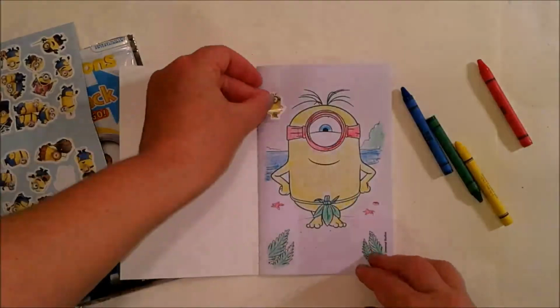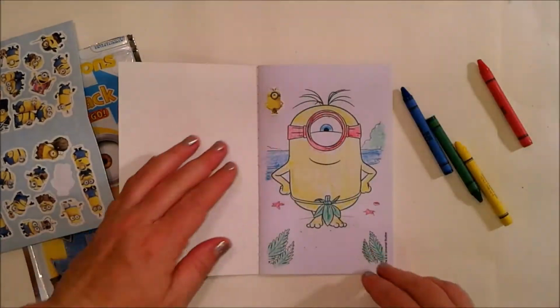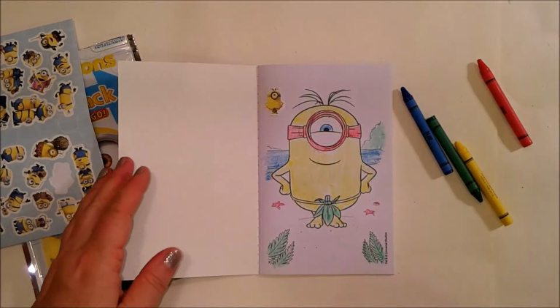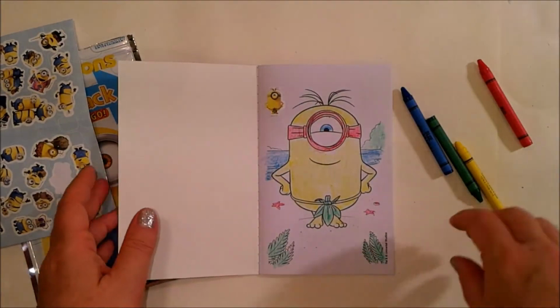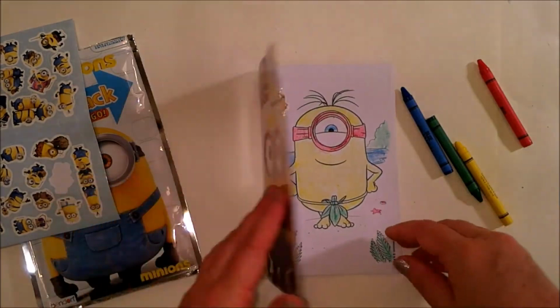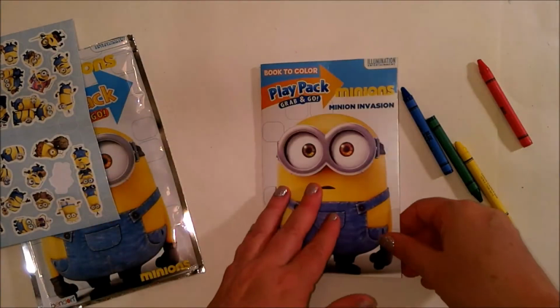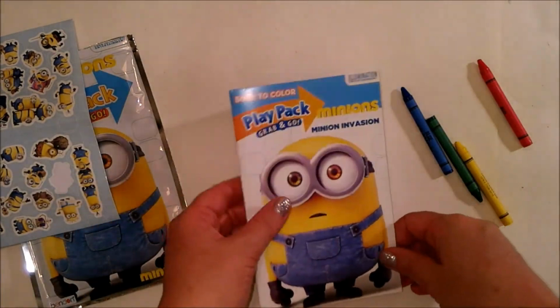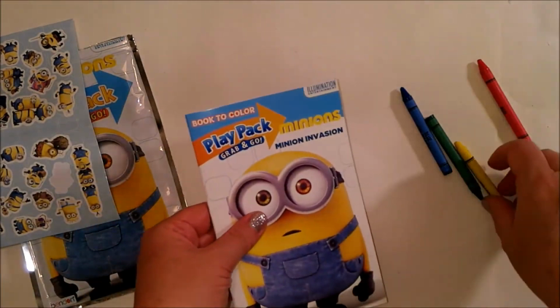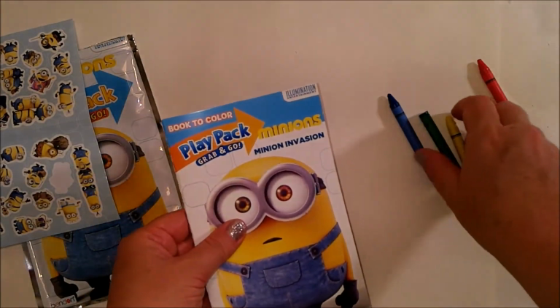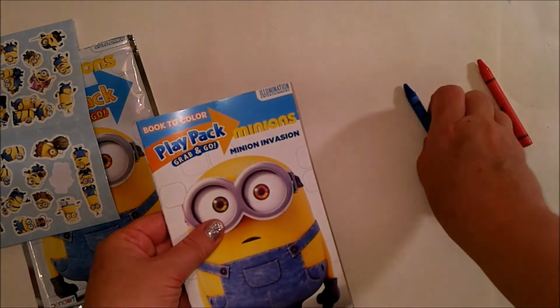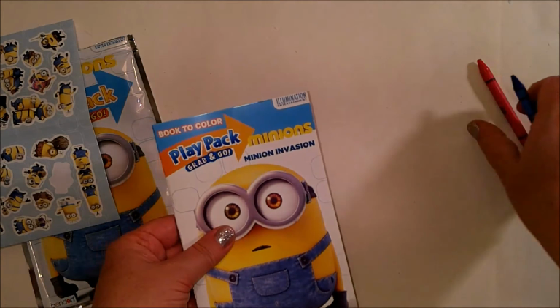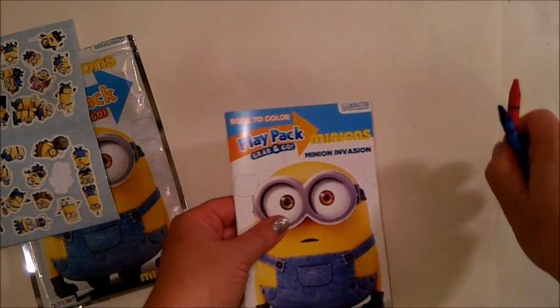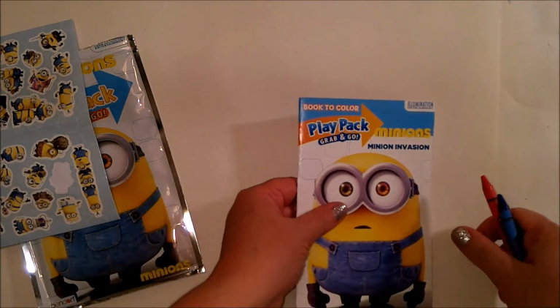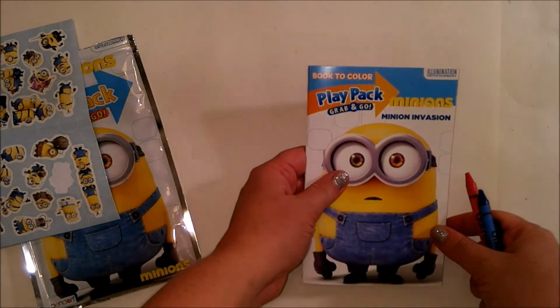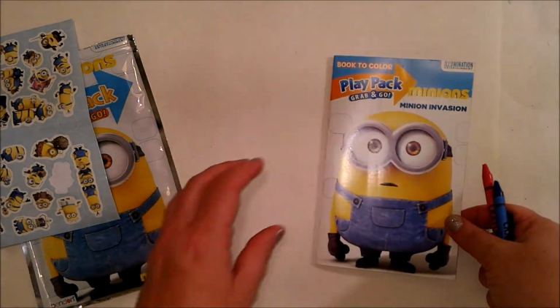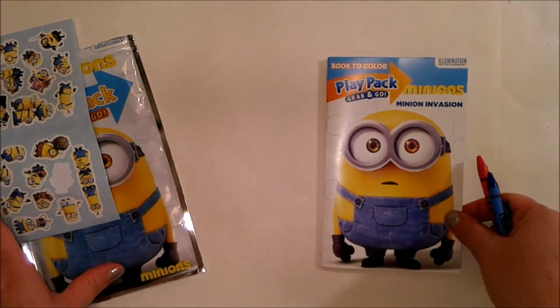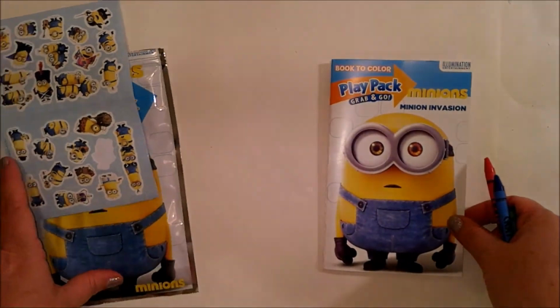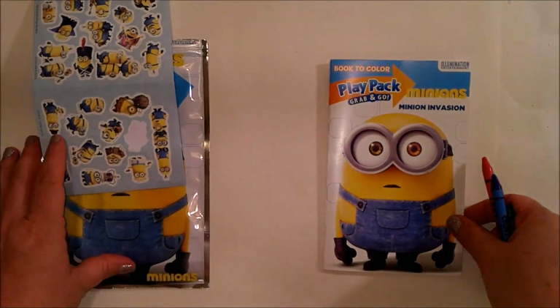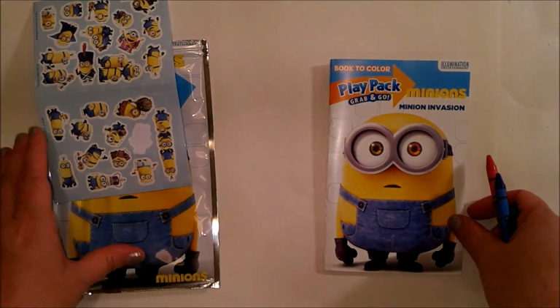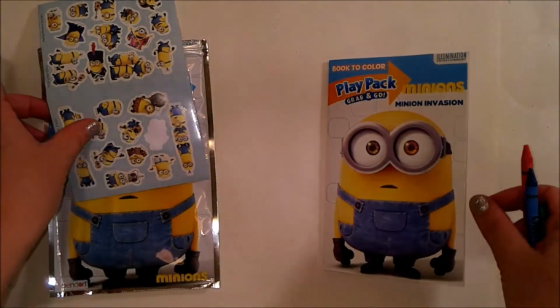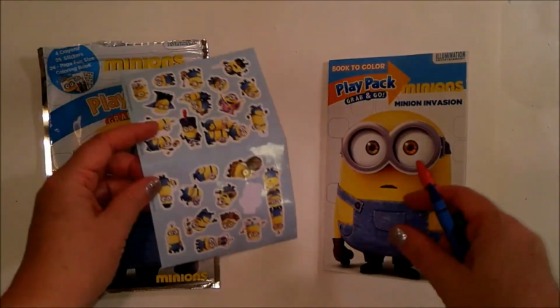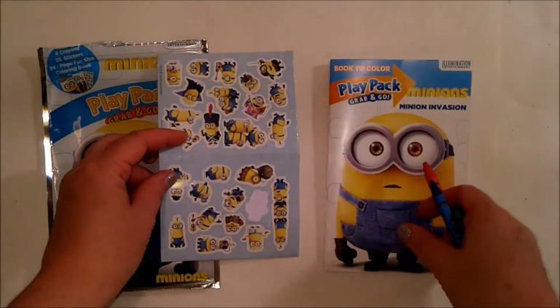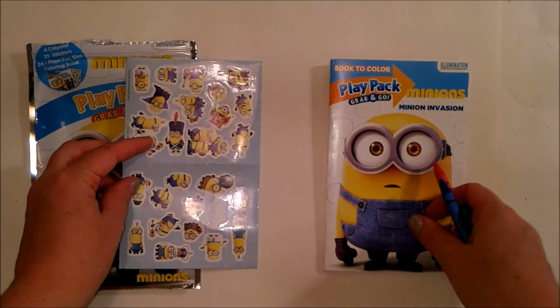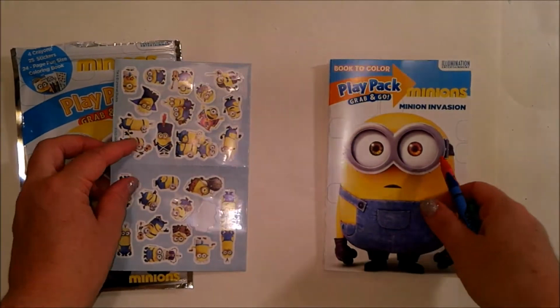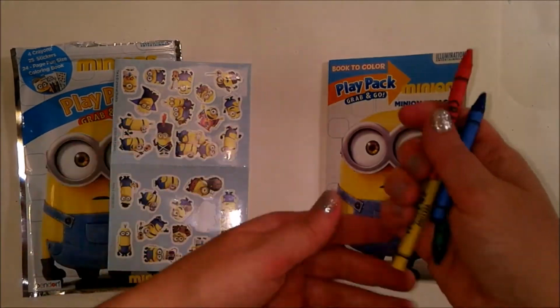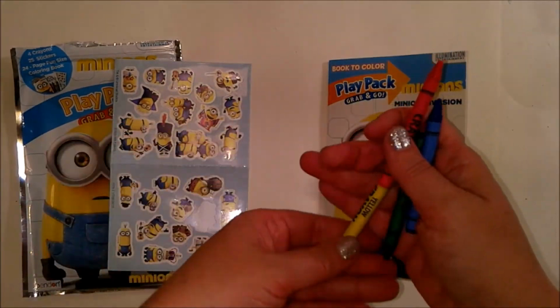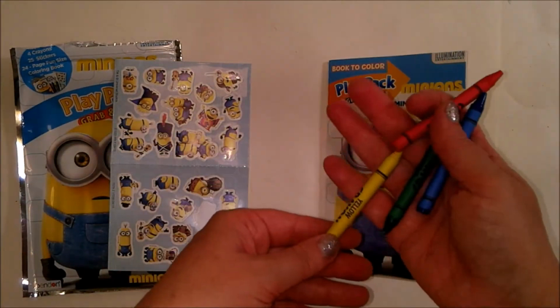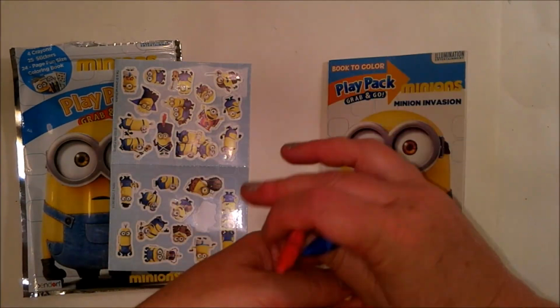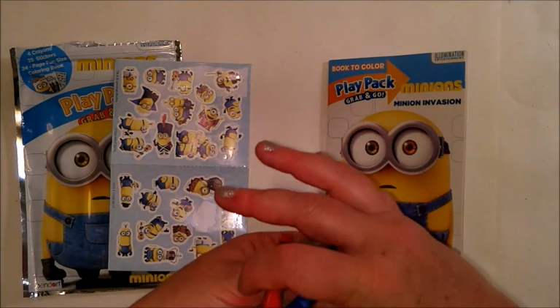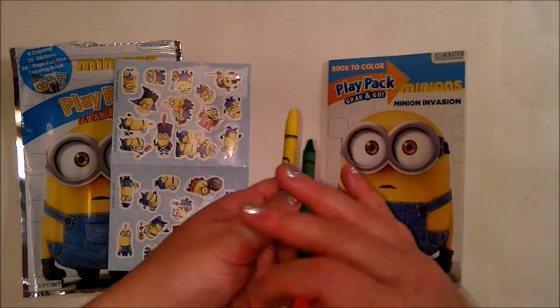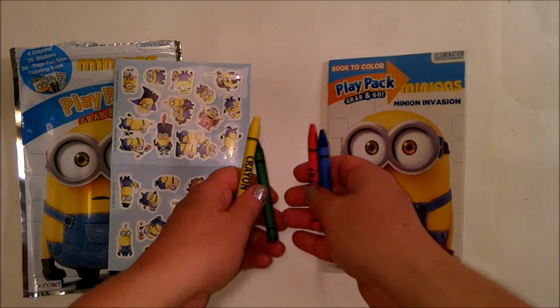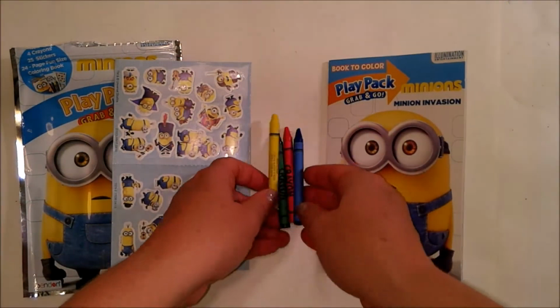And here you go — the Minions 24-page play pack, the sticker book, and four crayons.